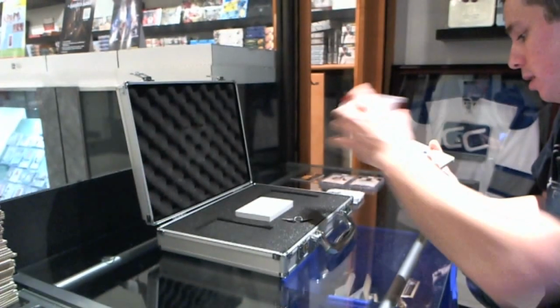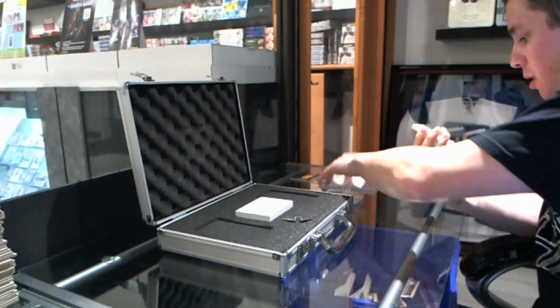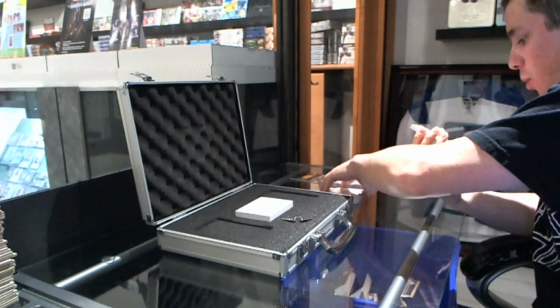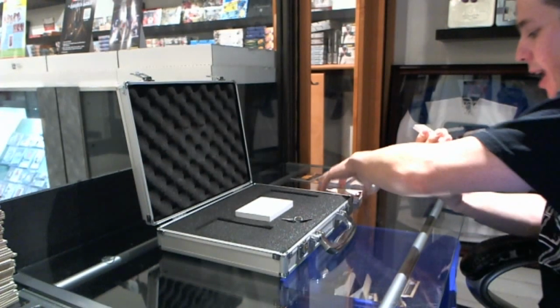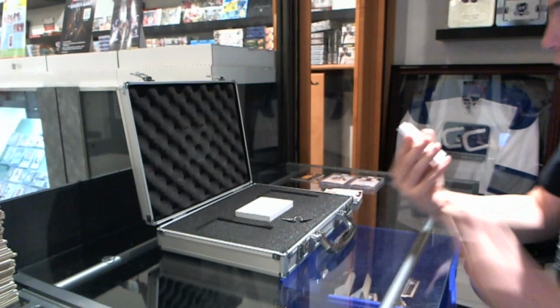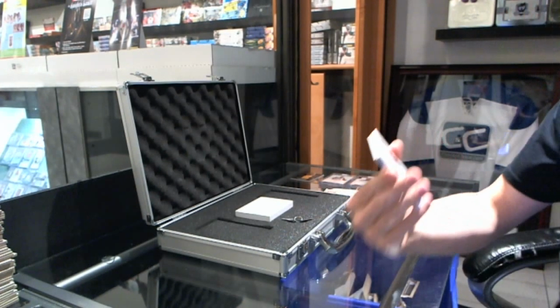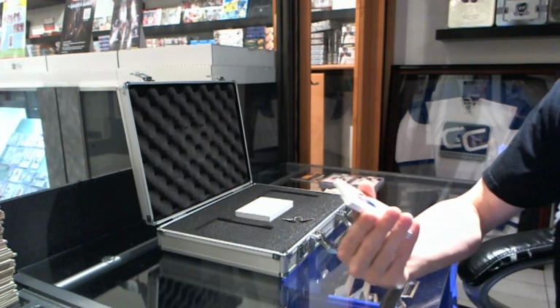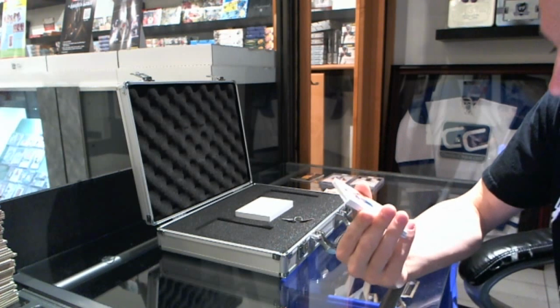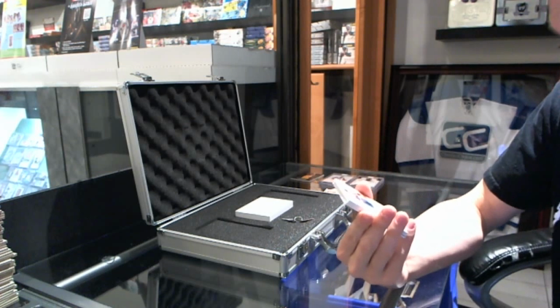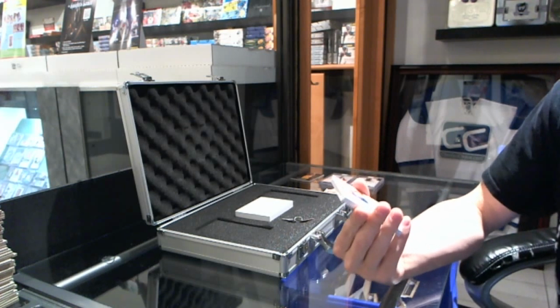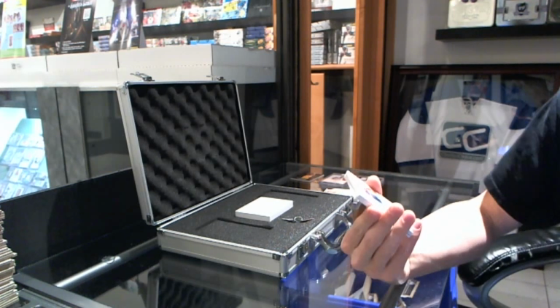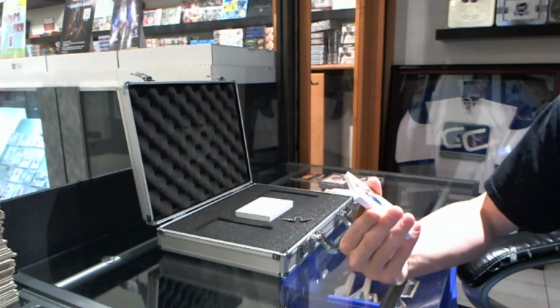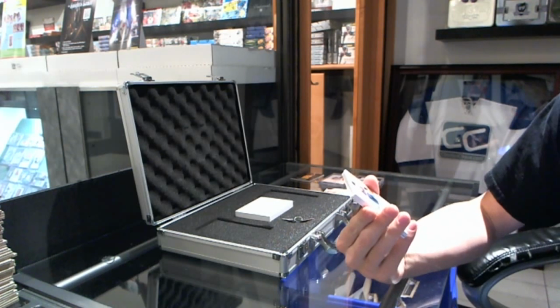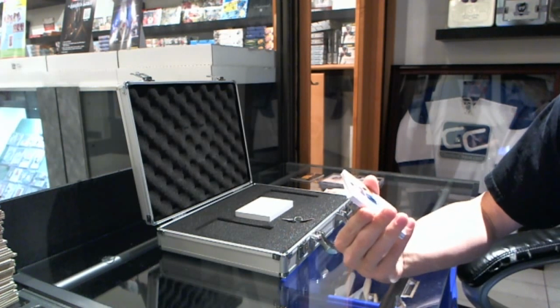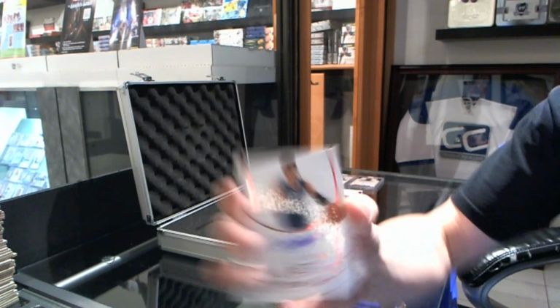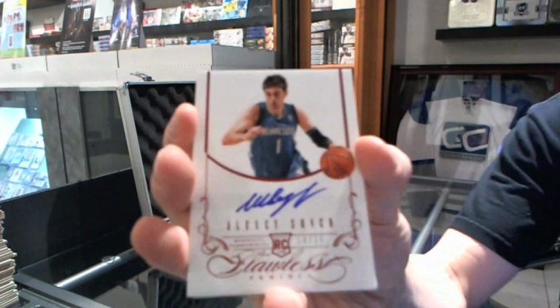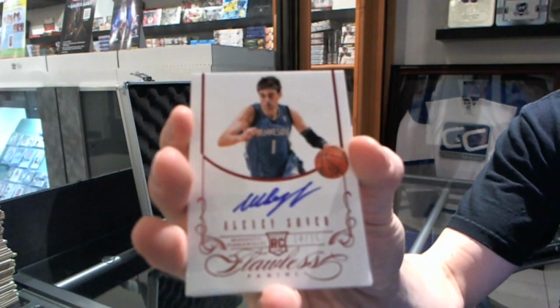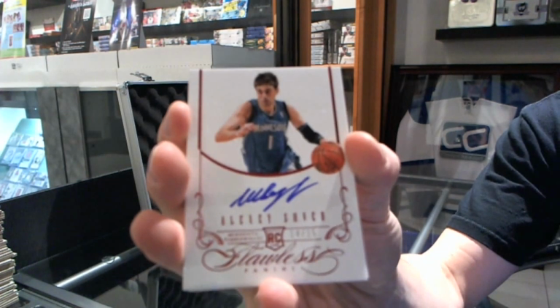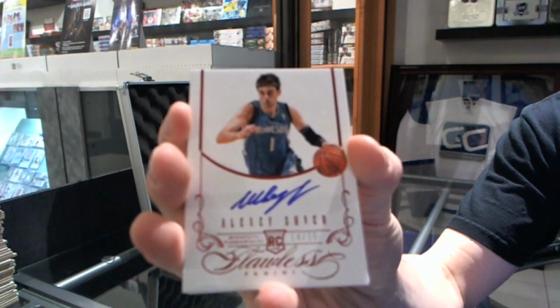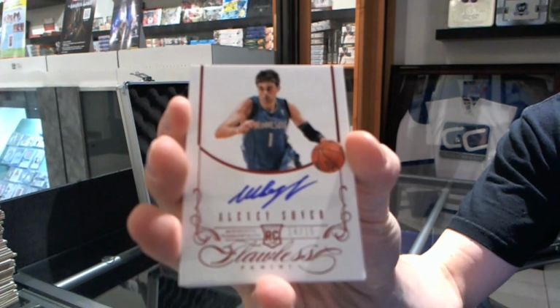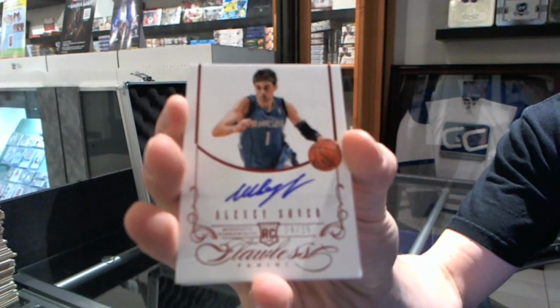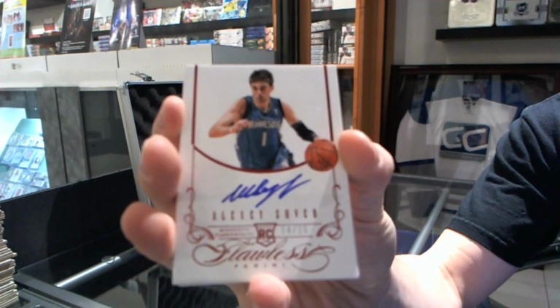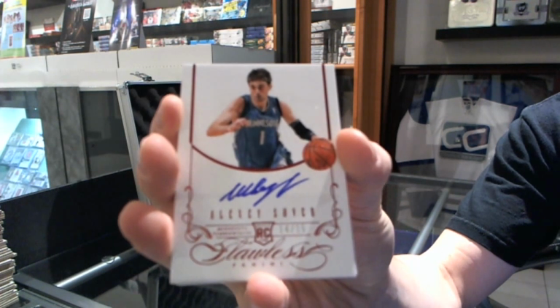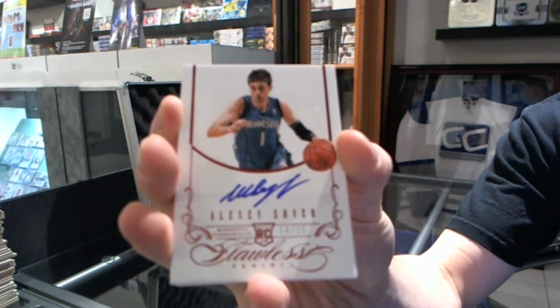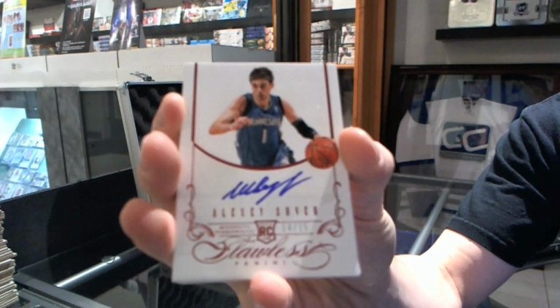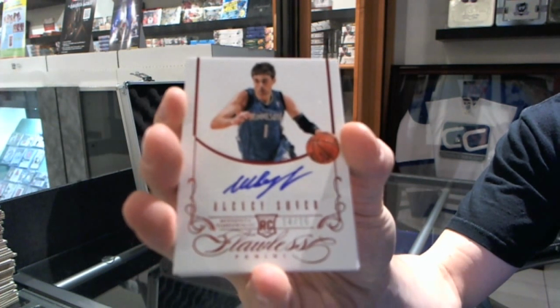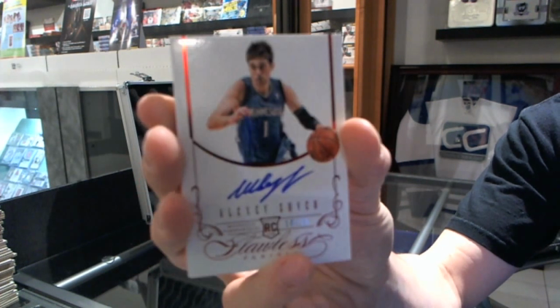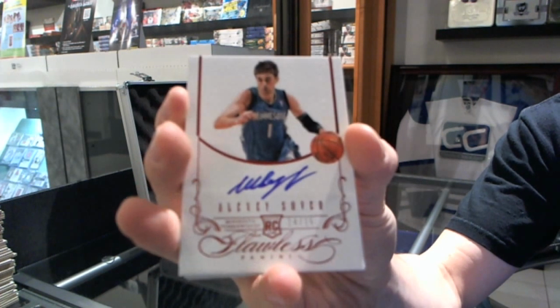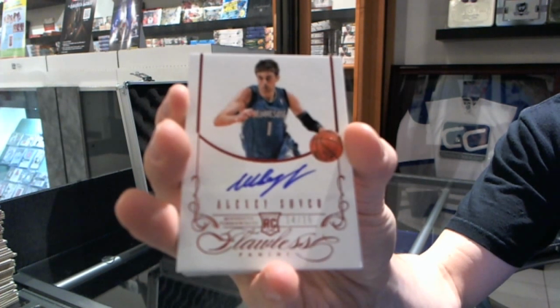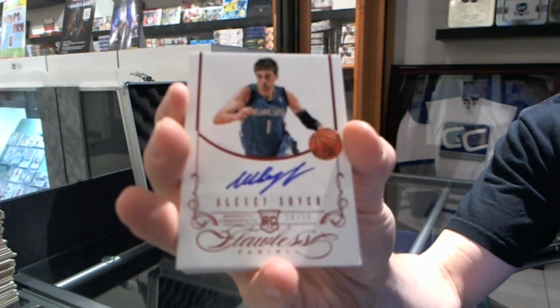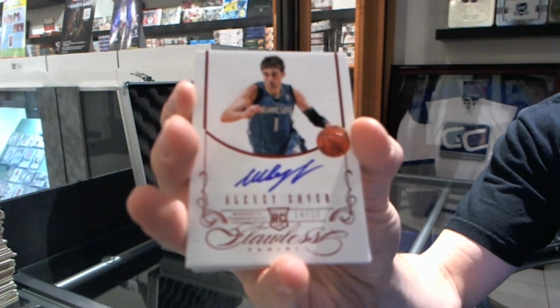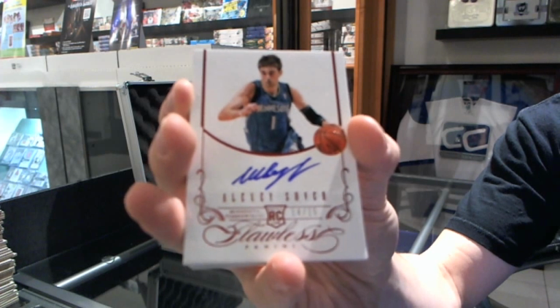We've got a Rookie Autograph Ruby, number 14 of 15 — Alexei Shved.